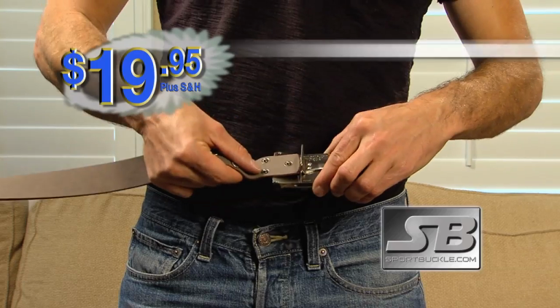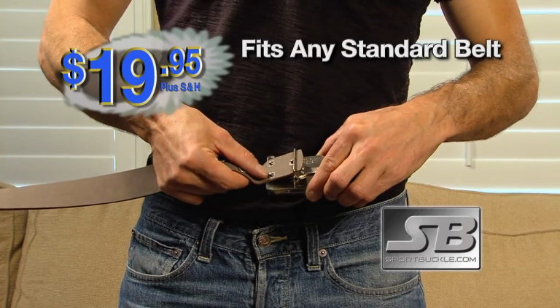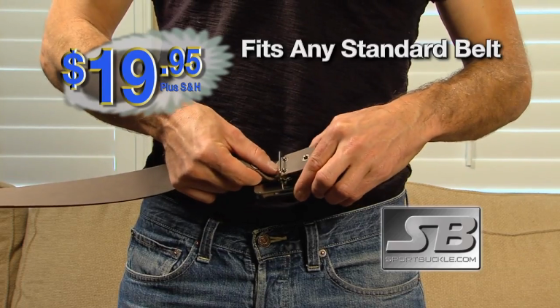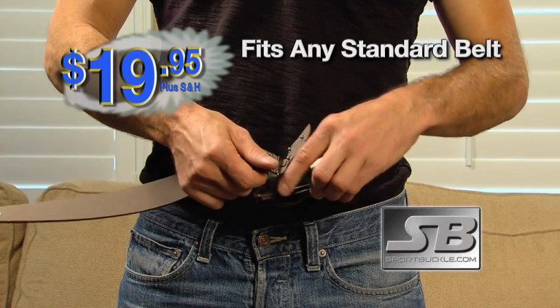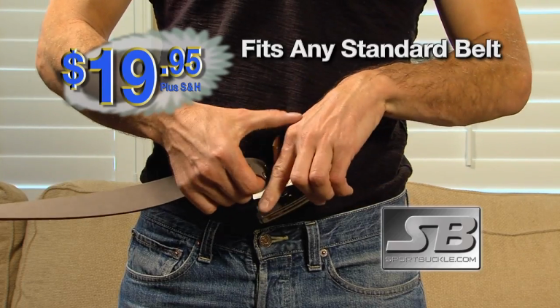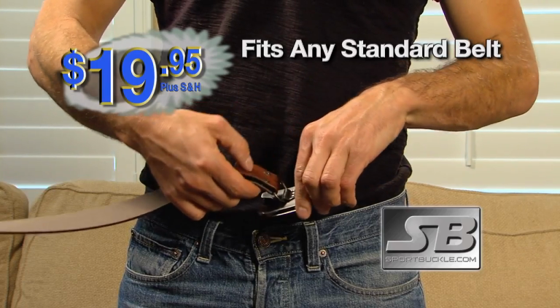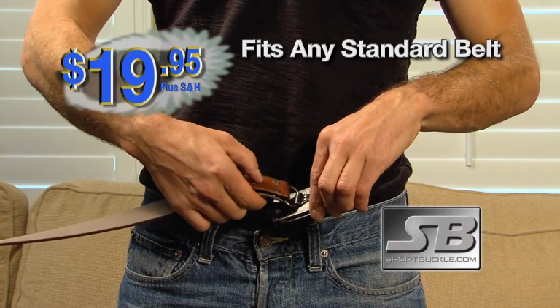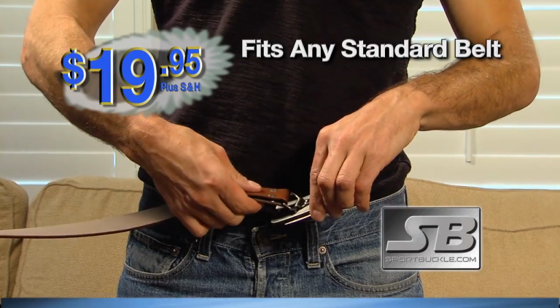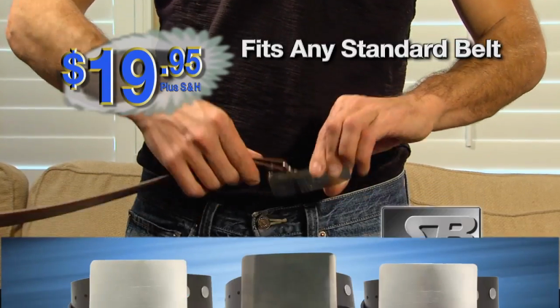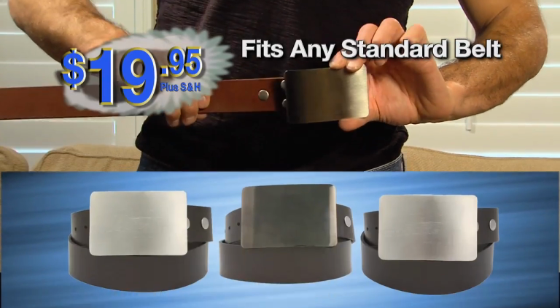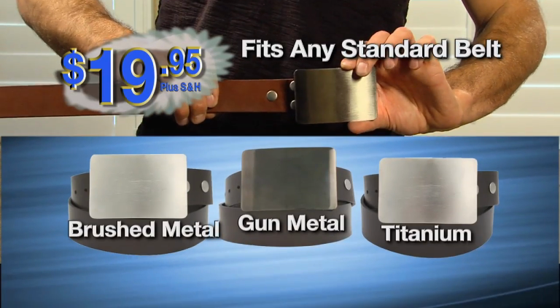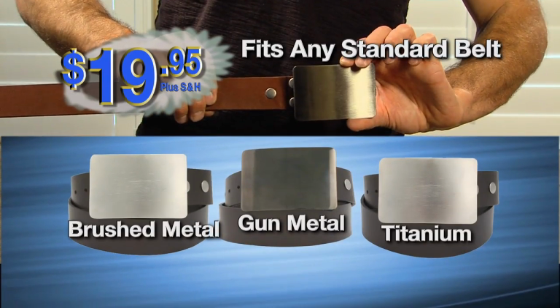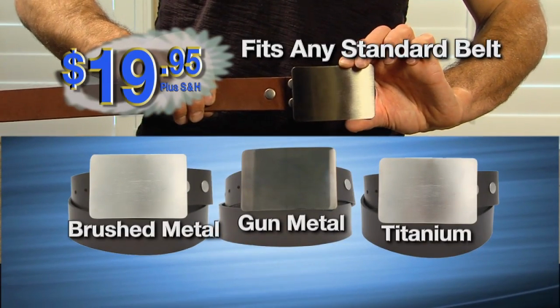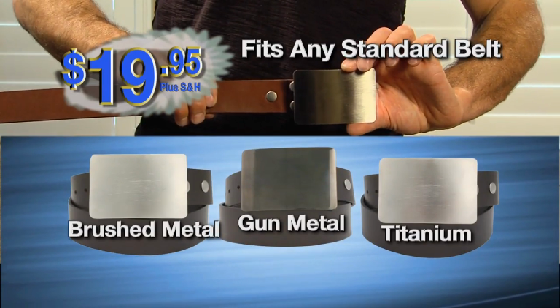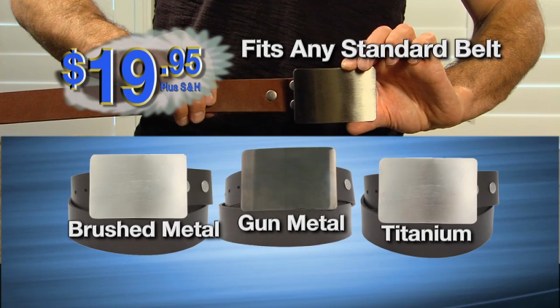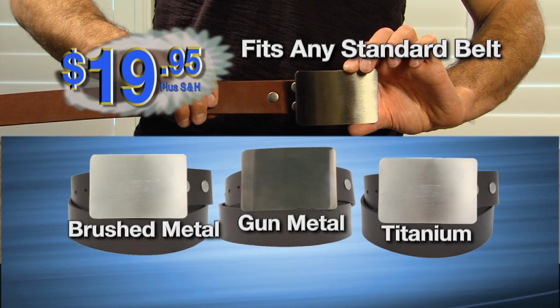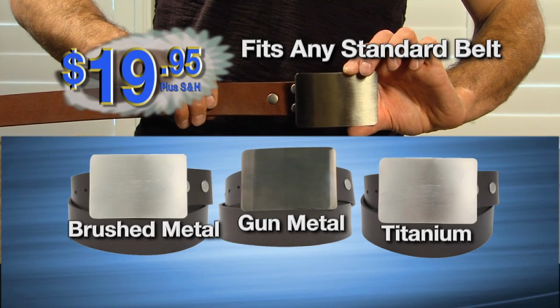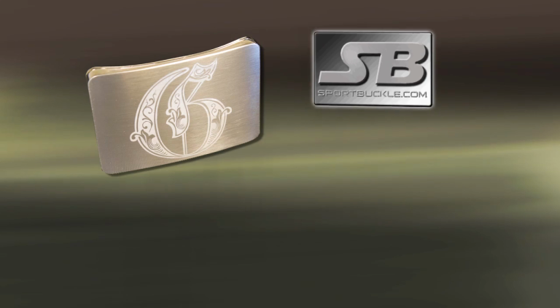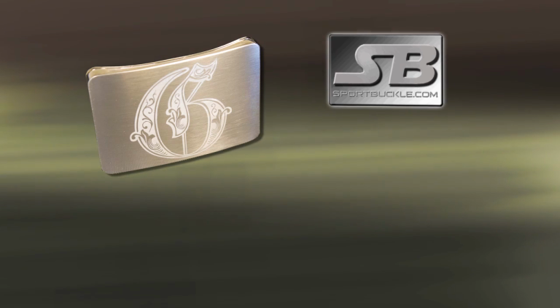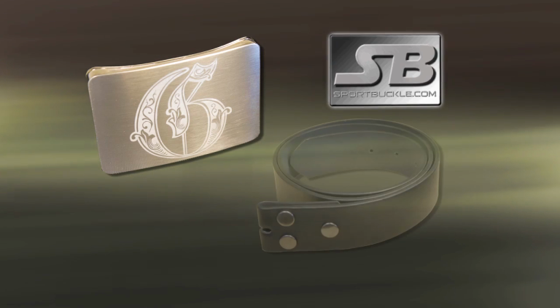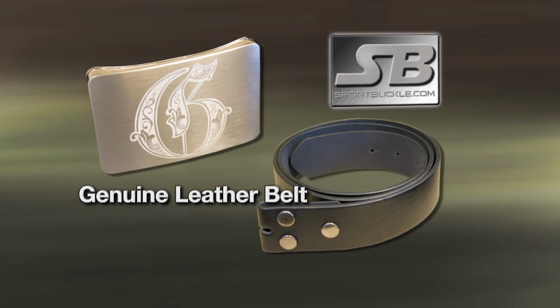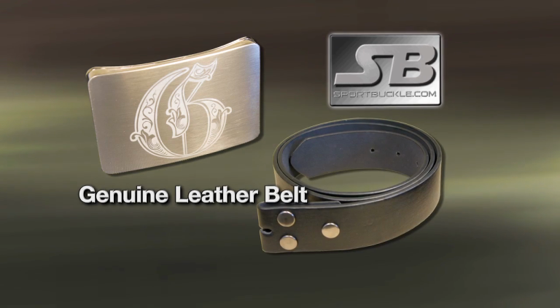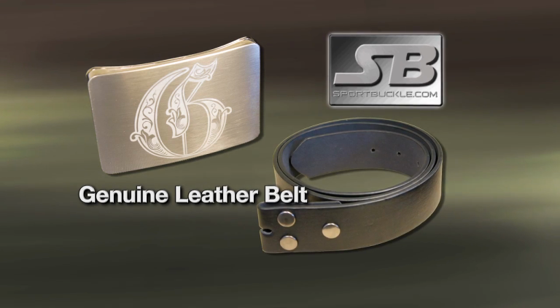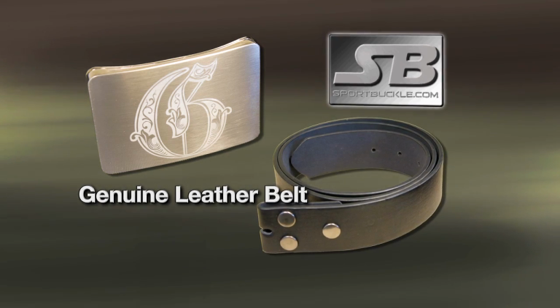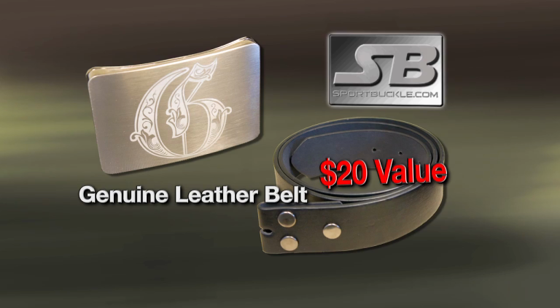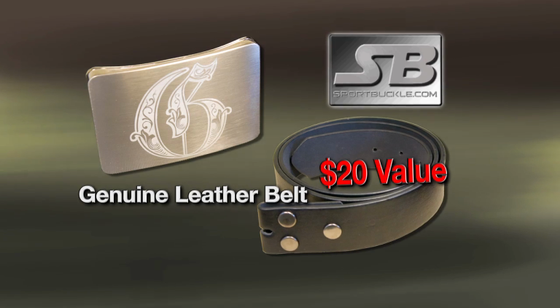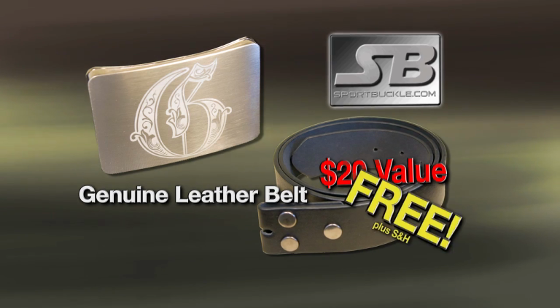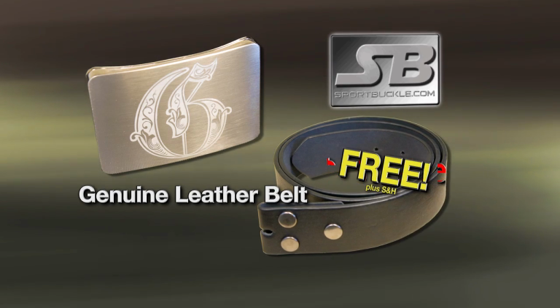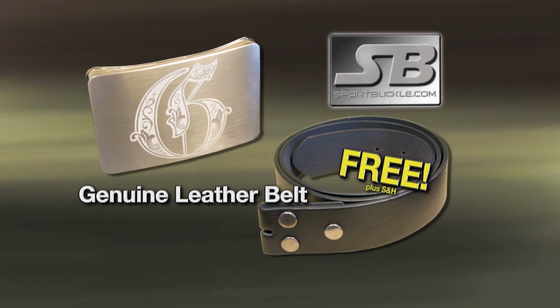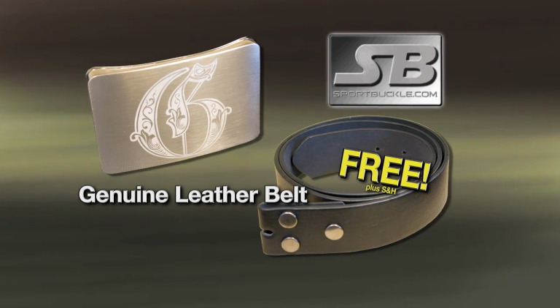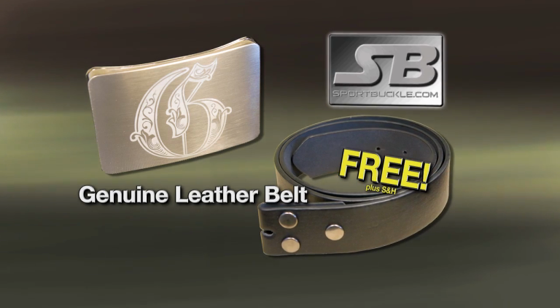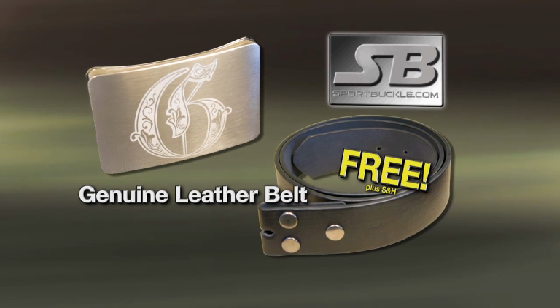The Sport Buckle fits any standard 1.5-inch belts and is available in brush metal, gun metal, and titanium finishes. And when you order today, we'll send you a high-quality belt — a $20 value — yours free. Just pay separate shipping and handling.